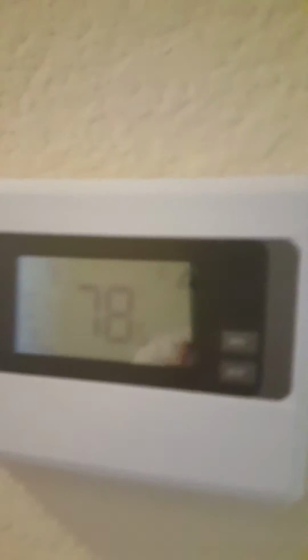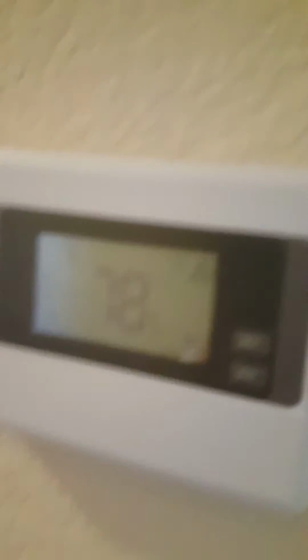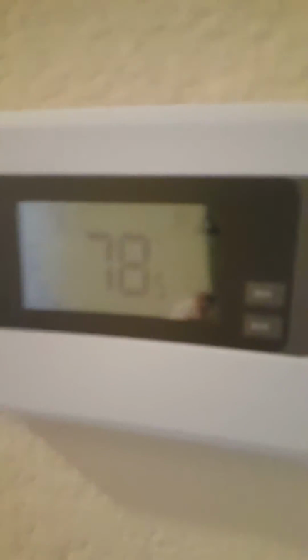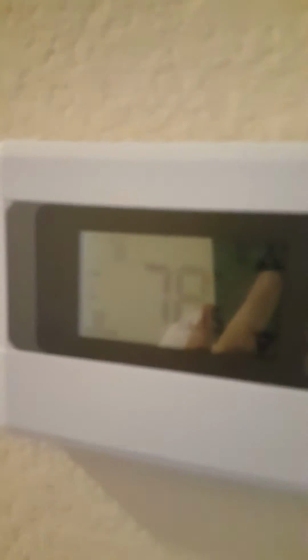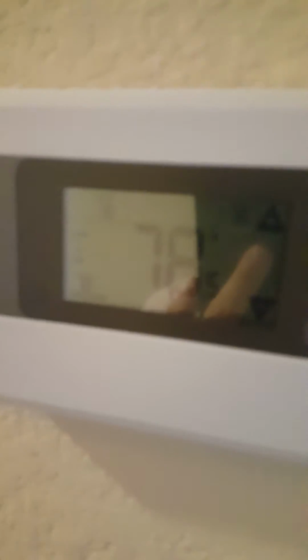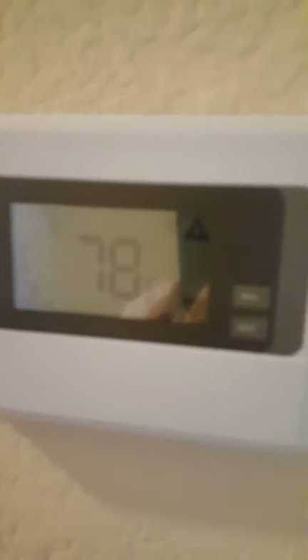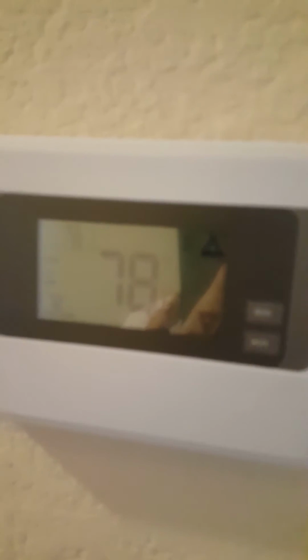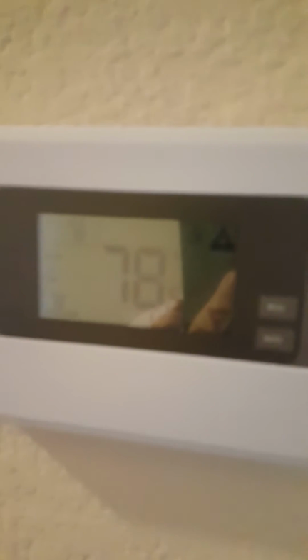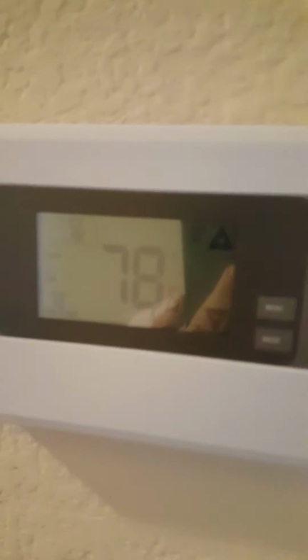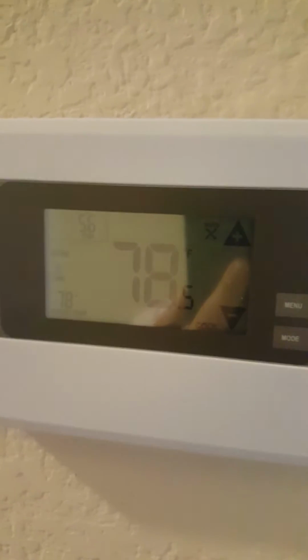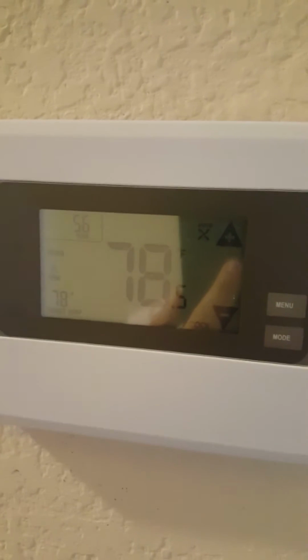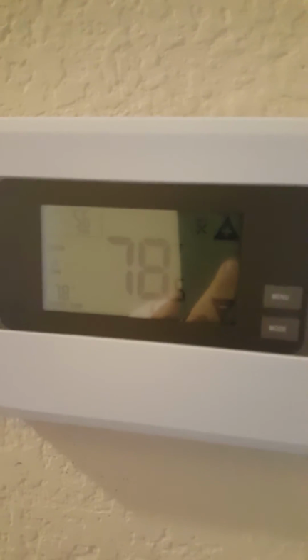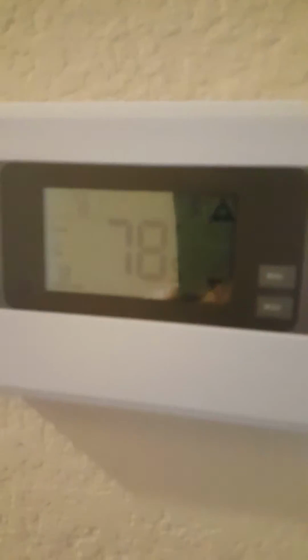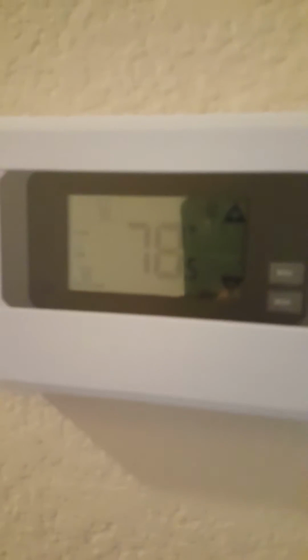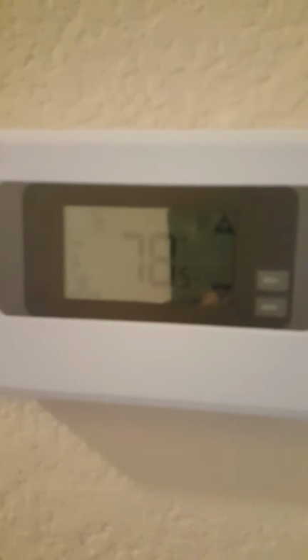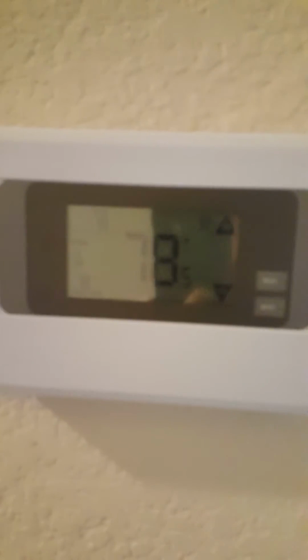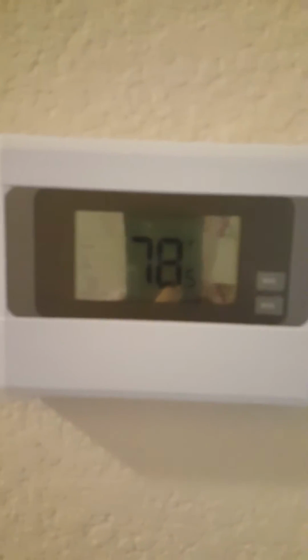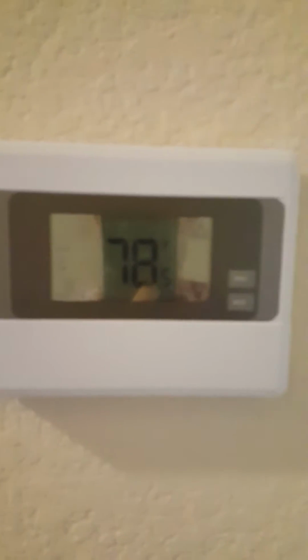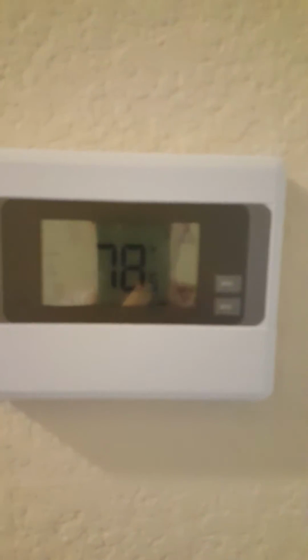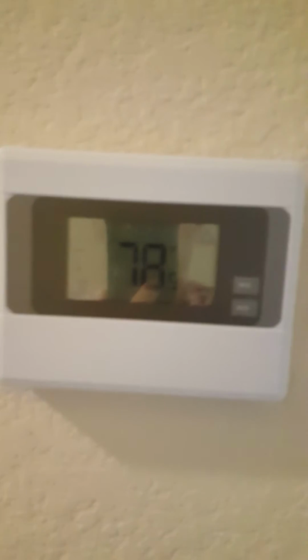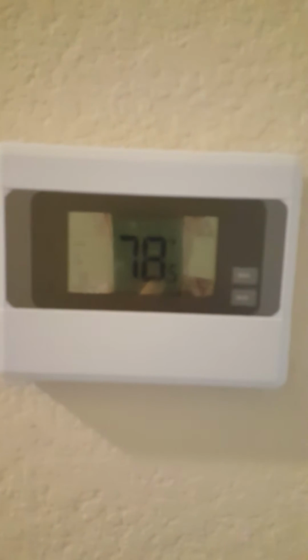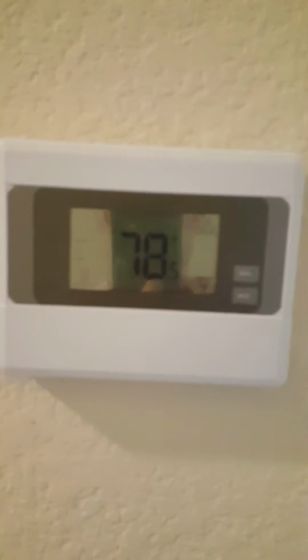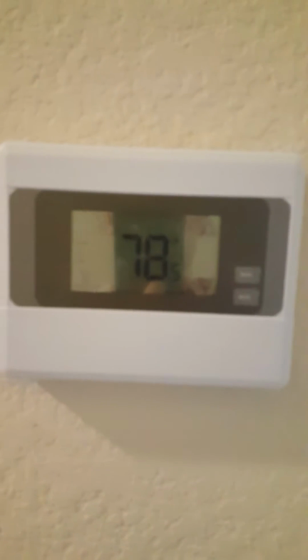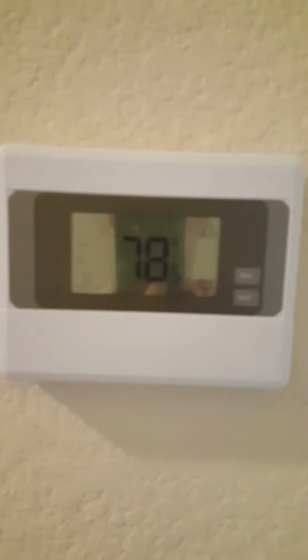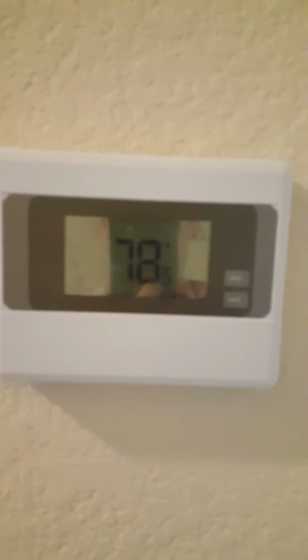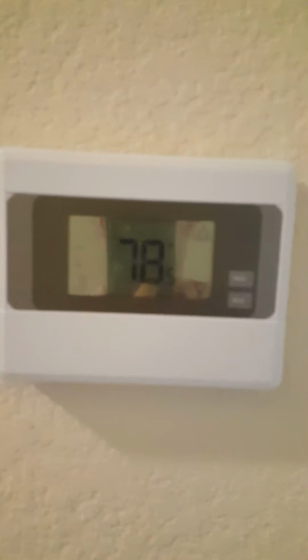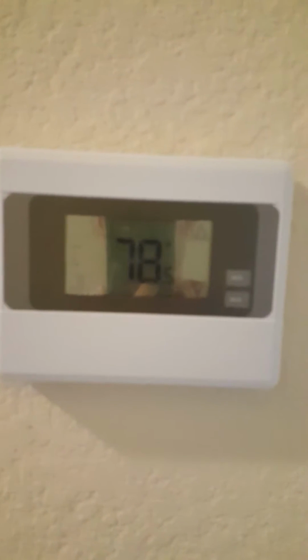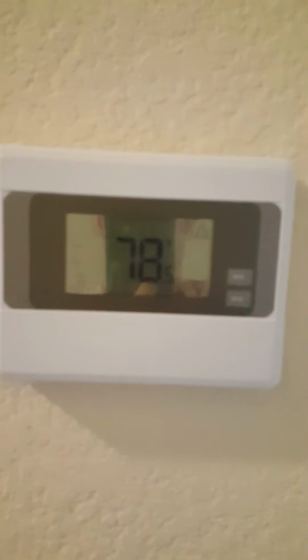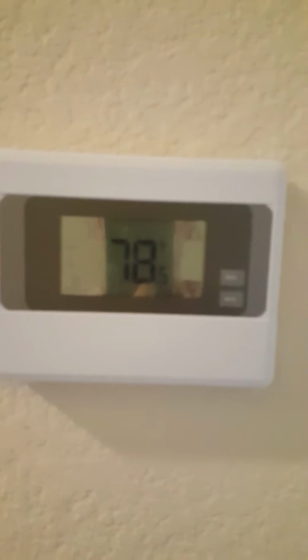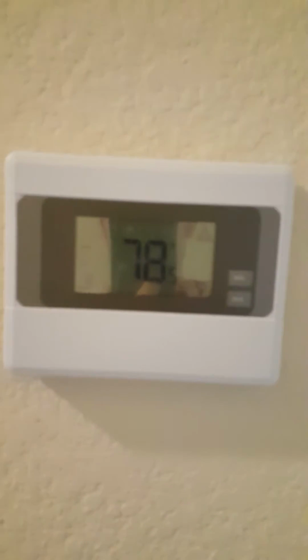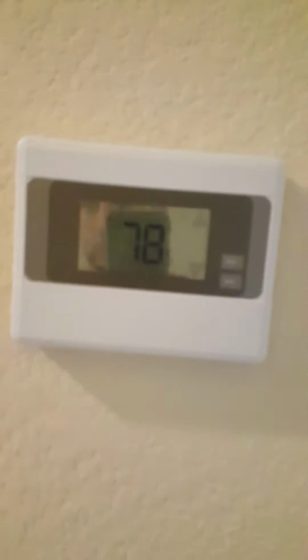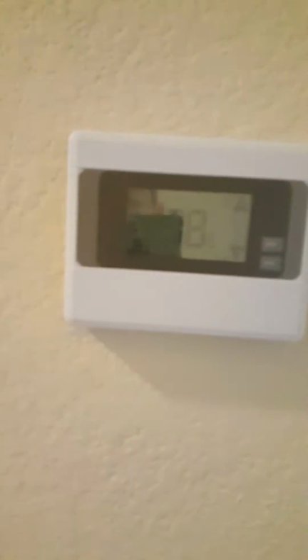I don't know if you guys can see that very clearly, let me try and focus. The temperature just outside of my office is 78.5 degrees Fahrenheit, according to this thermostat.